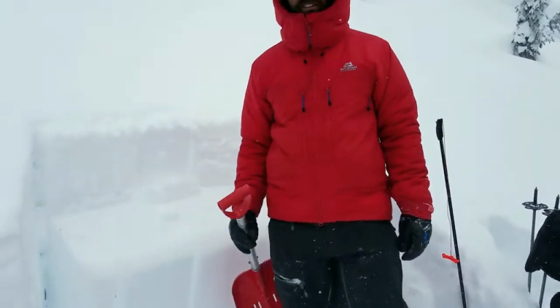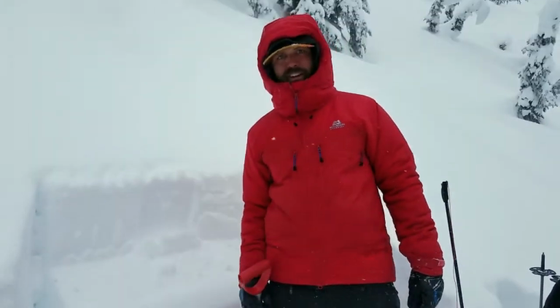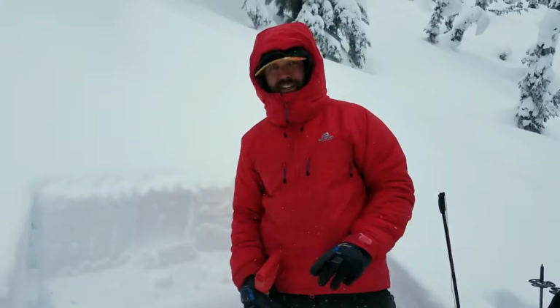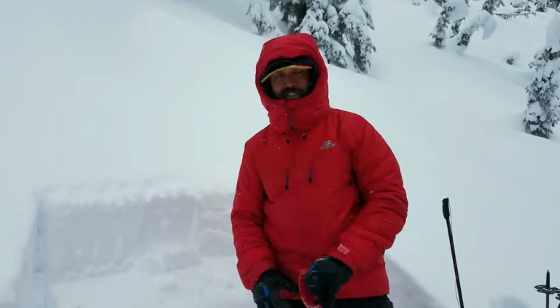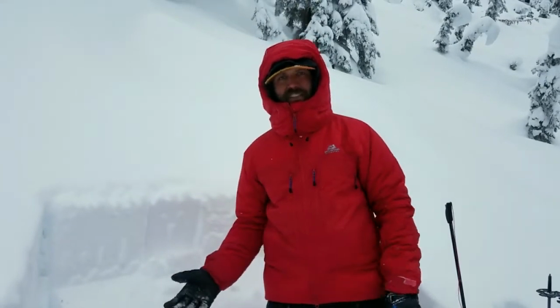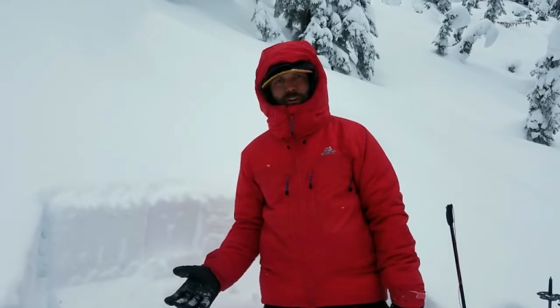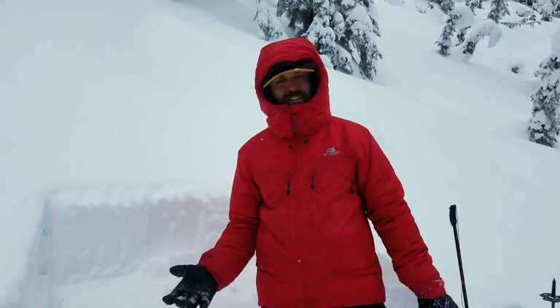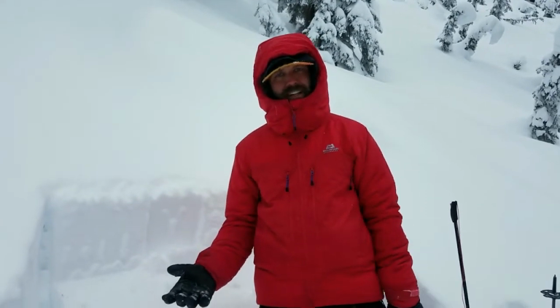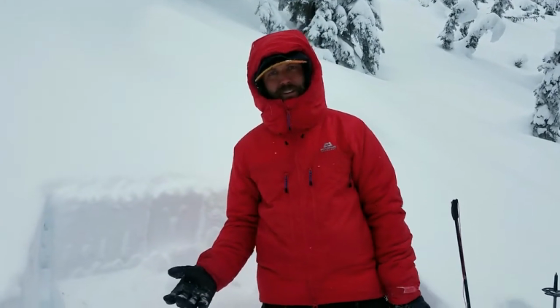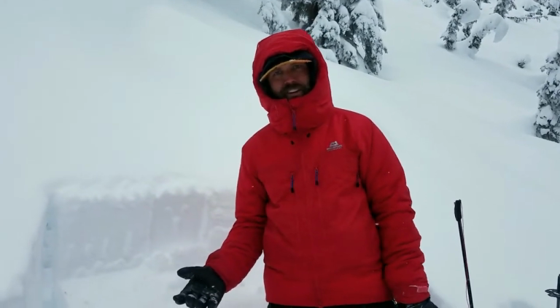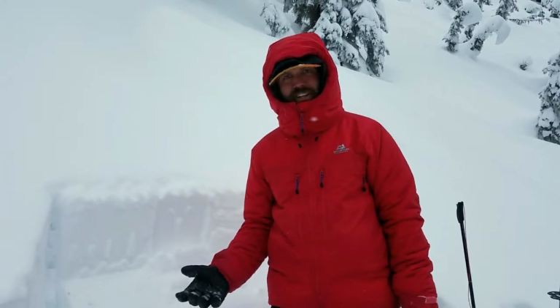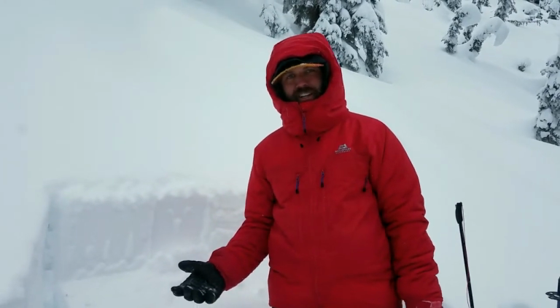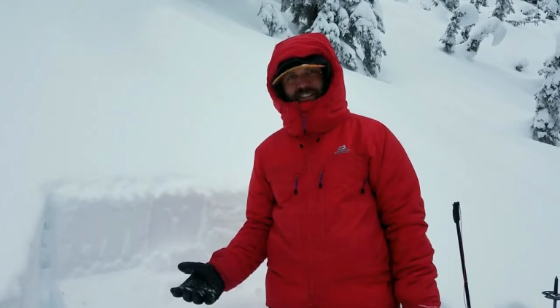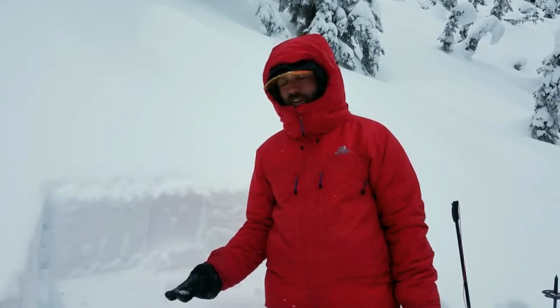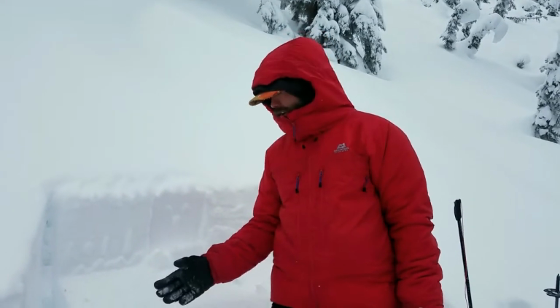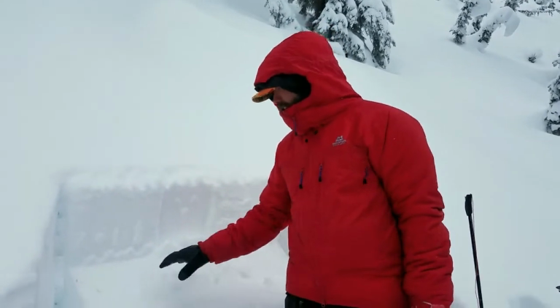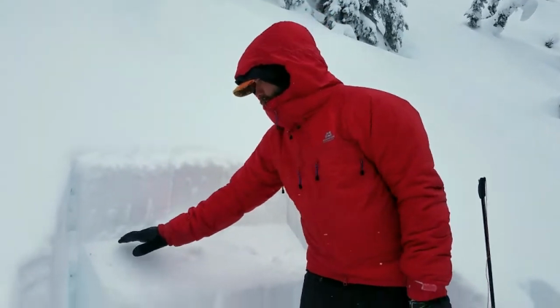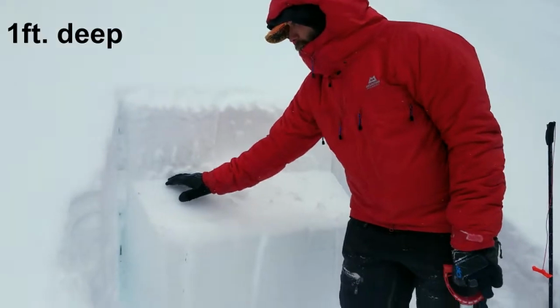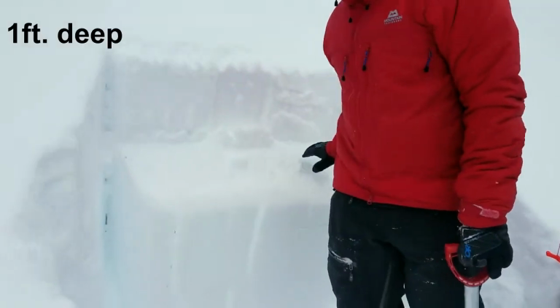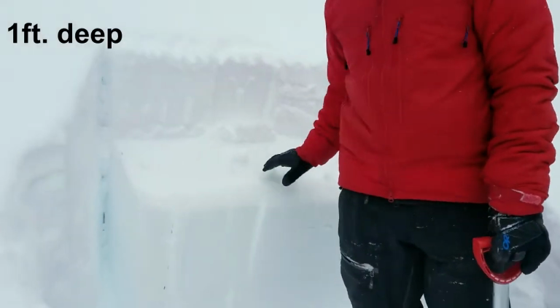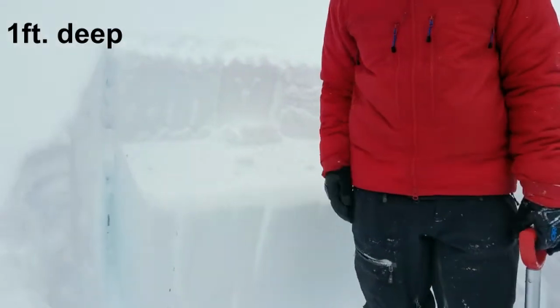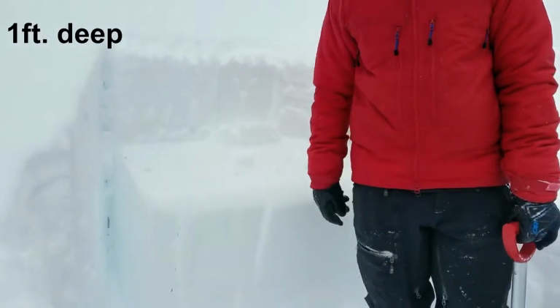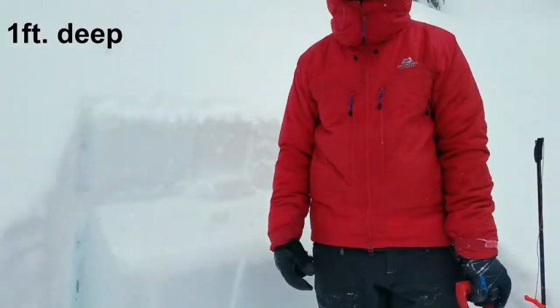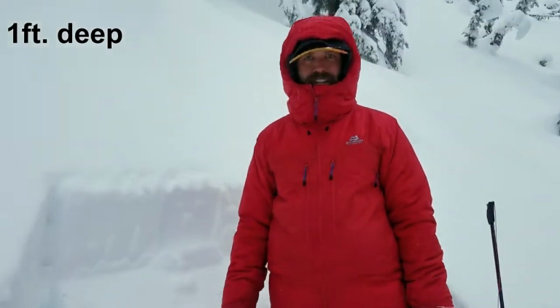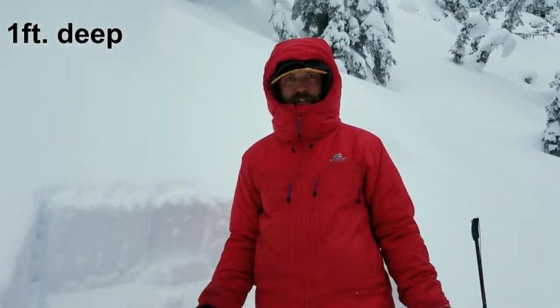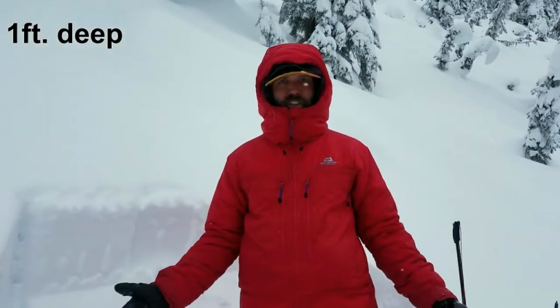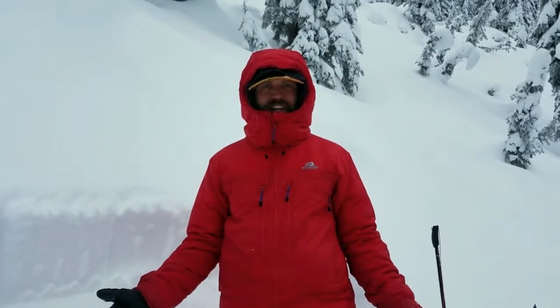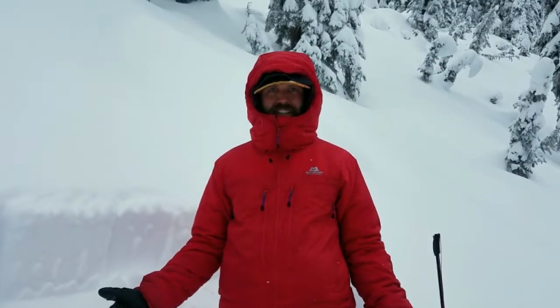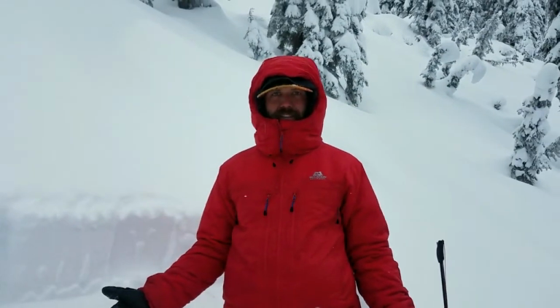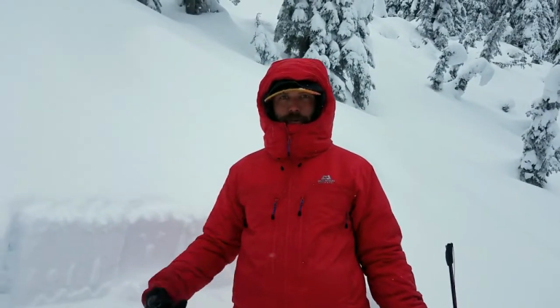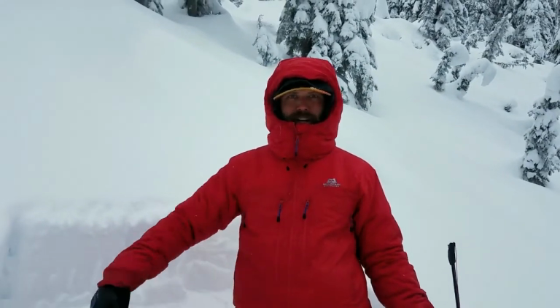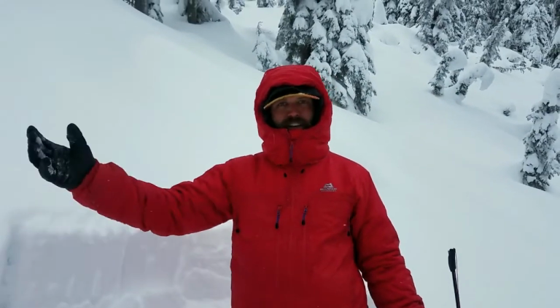So there it is — with easy force, 10 taps out of 30. Our surface hoar is propagating in large column tests, so we know that it's still able to propagate a failure on the right slope.